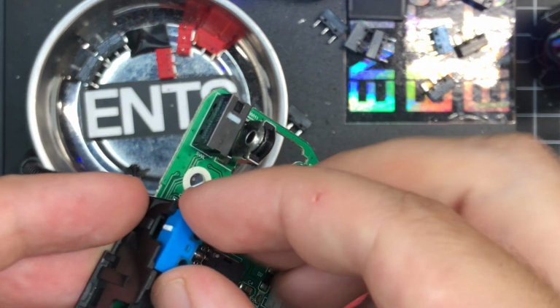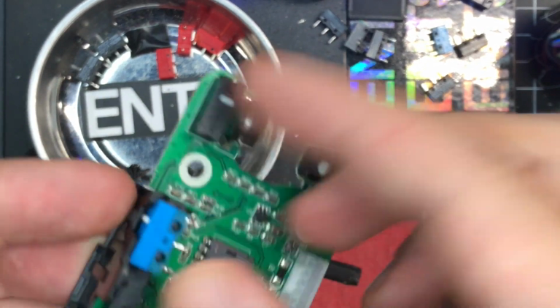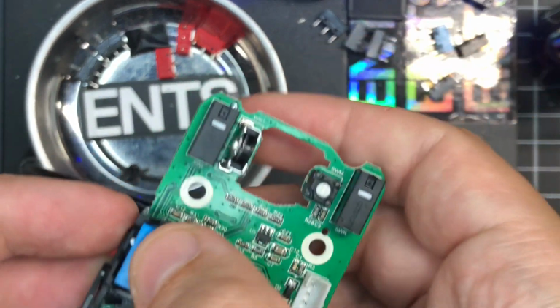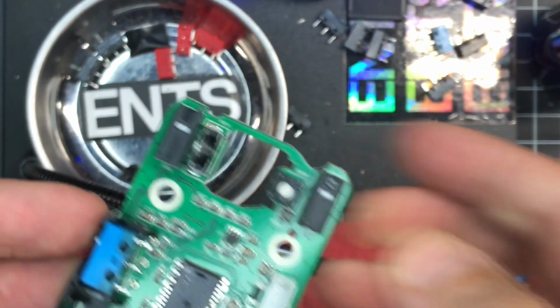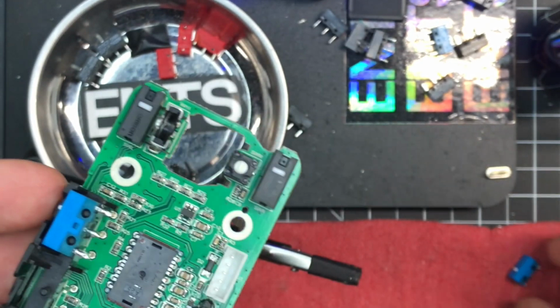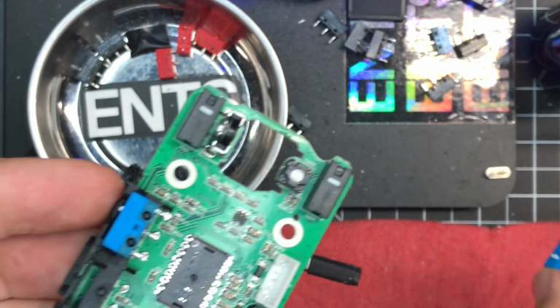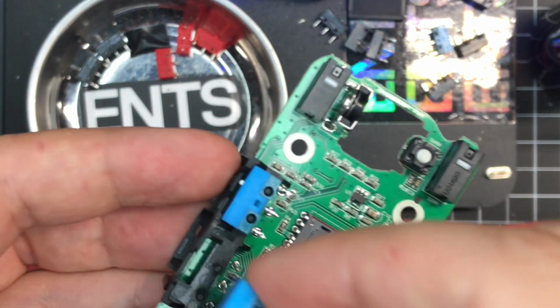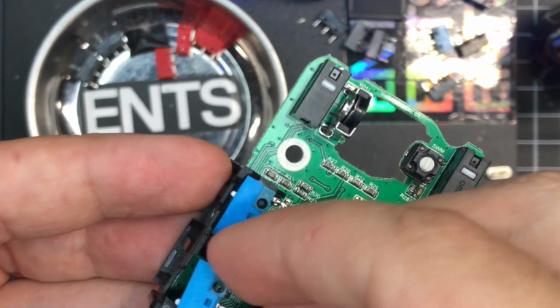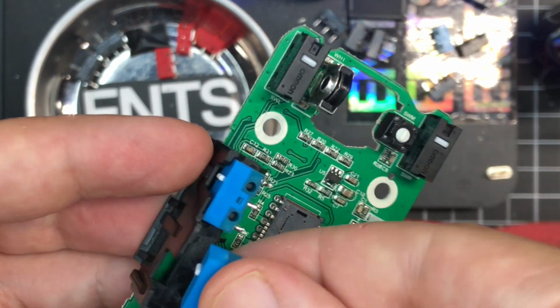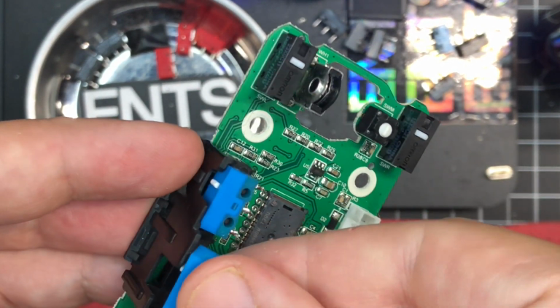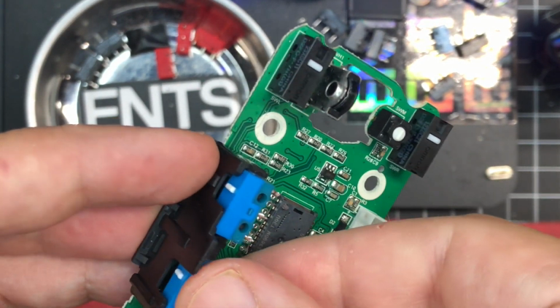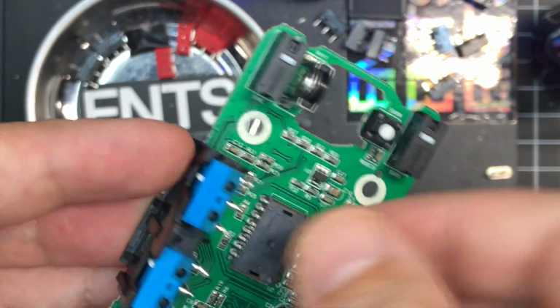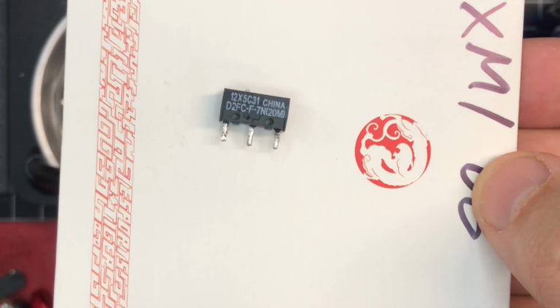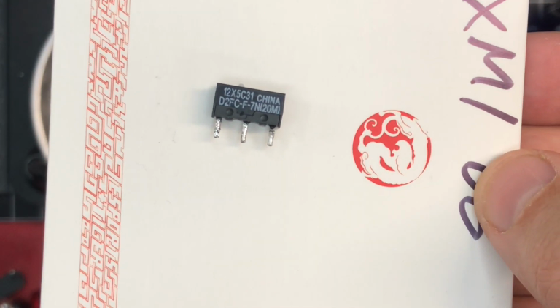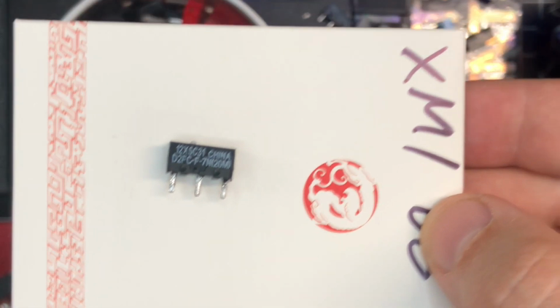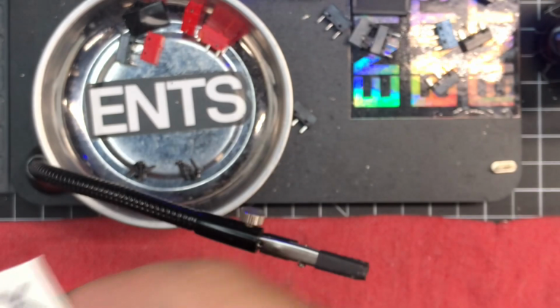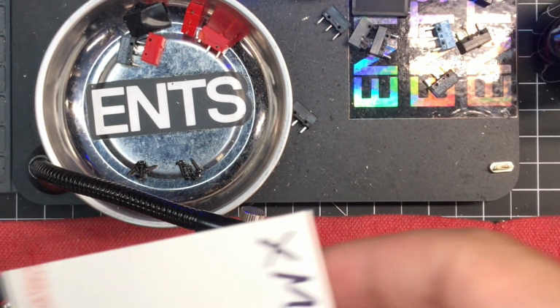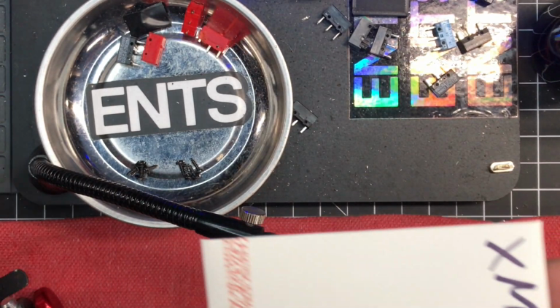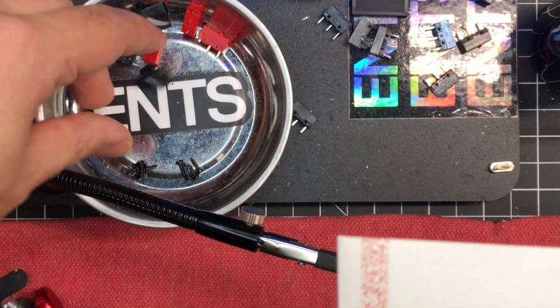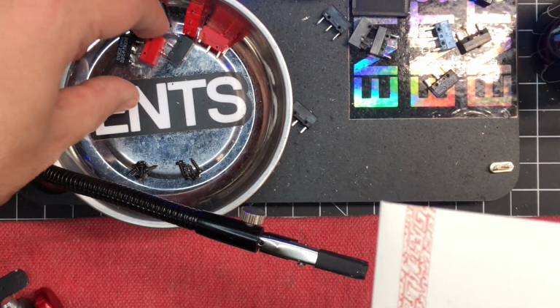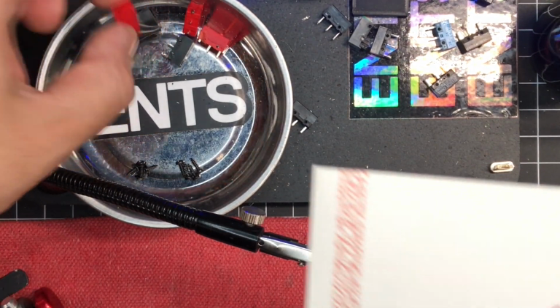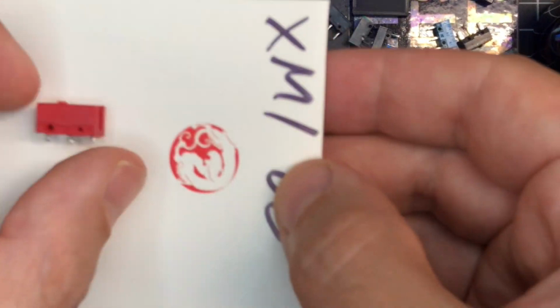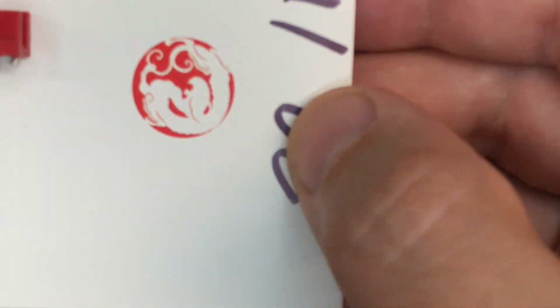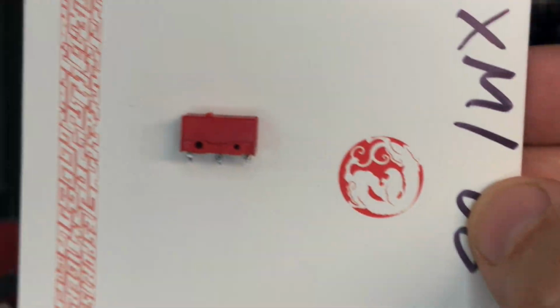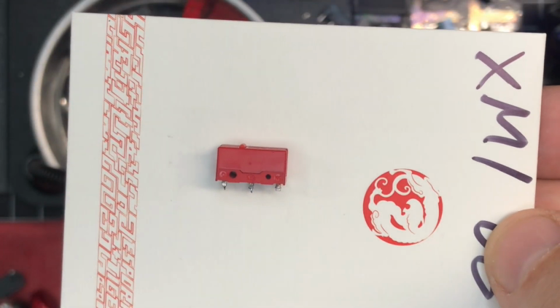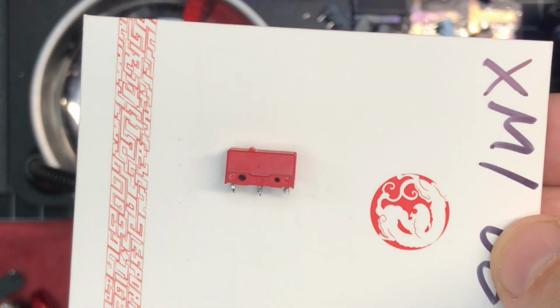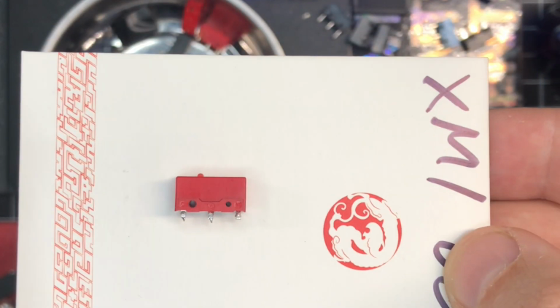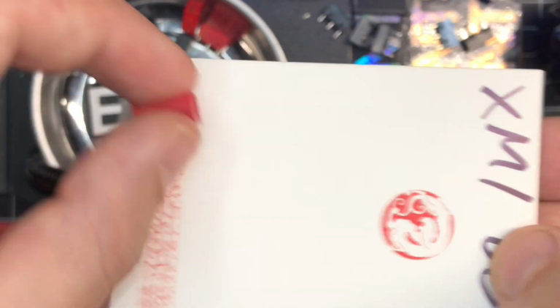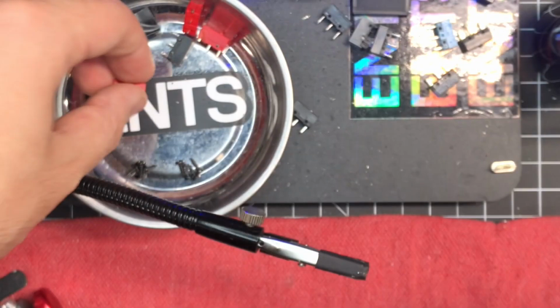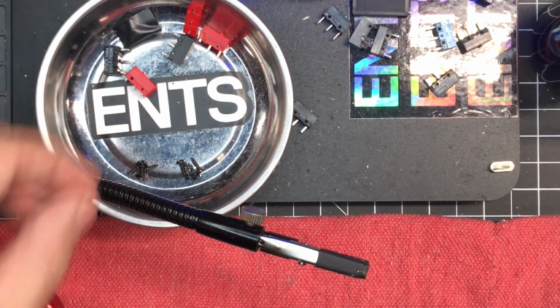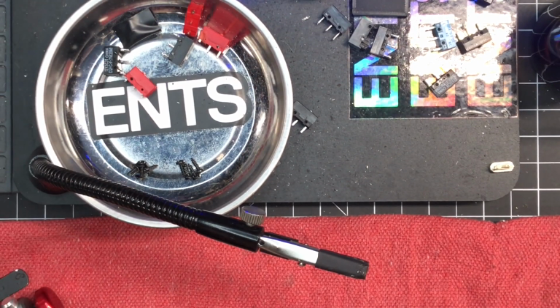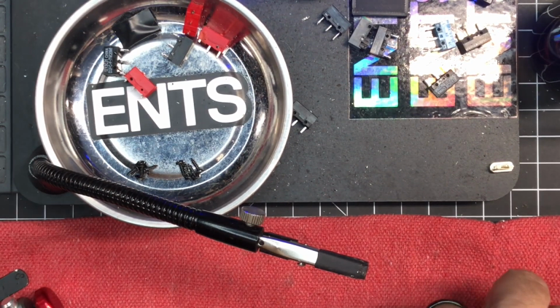I'm using Huano blue shell white dot for this. There's Omrons — the holes are too small. There's Kale — the holes are too small. And here's the stock switch with the big holes.